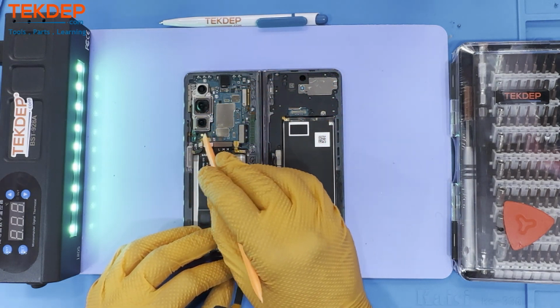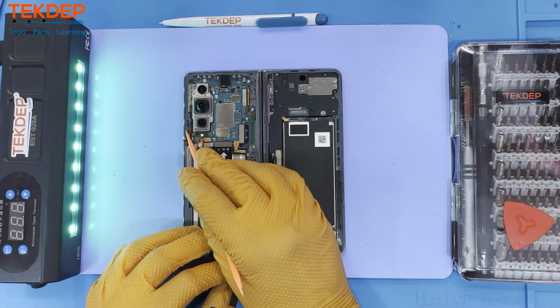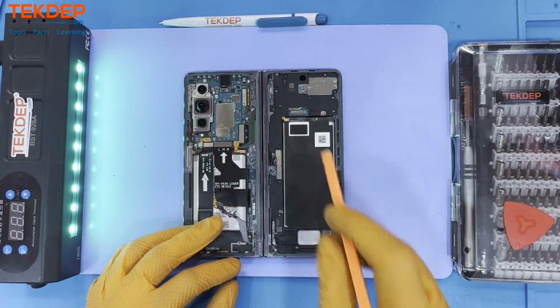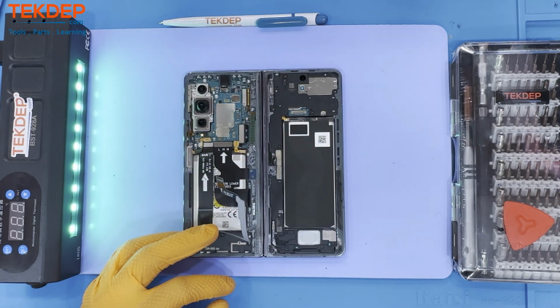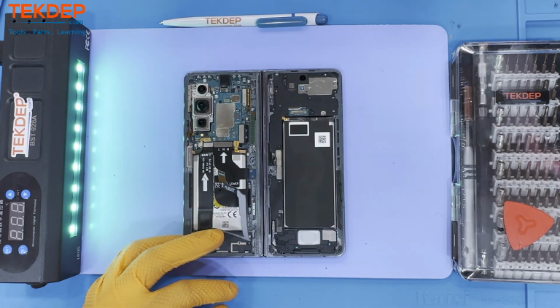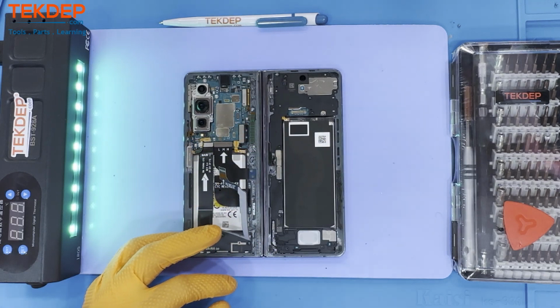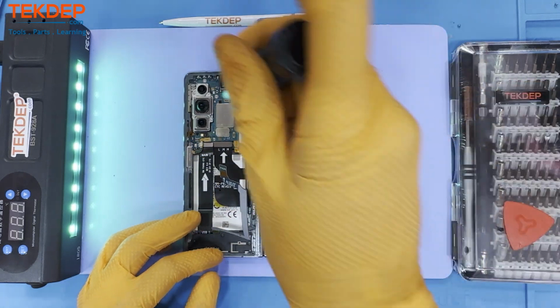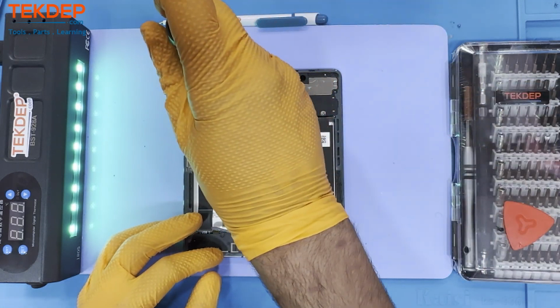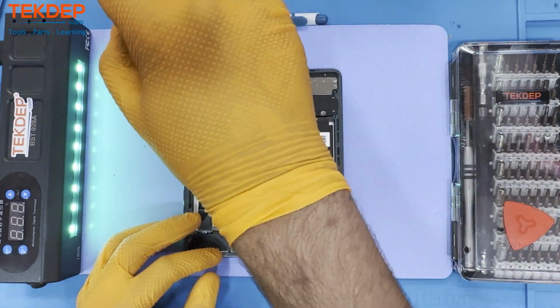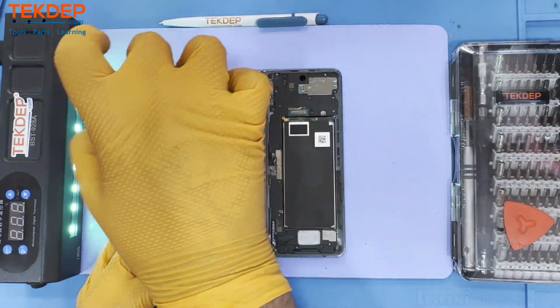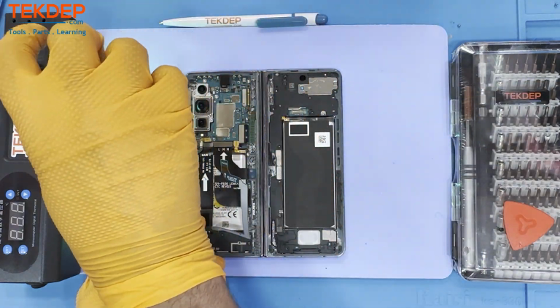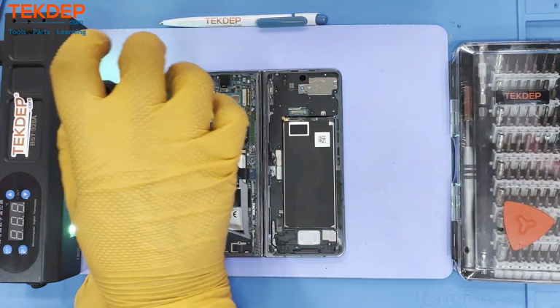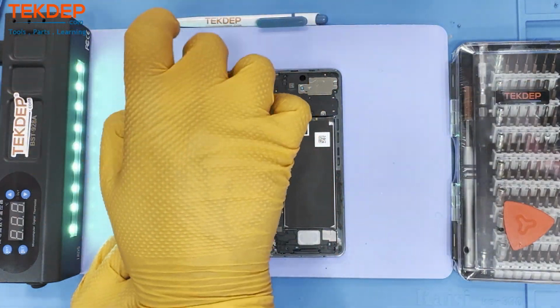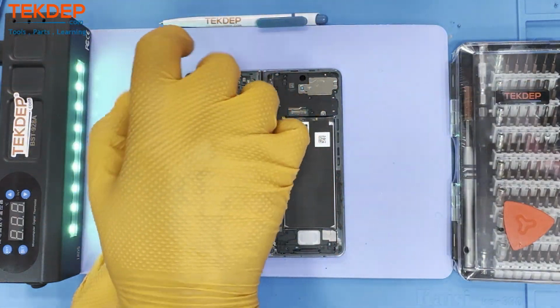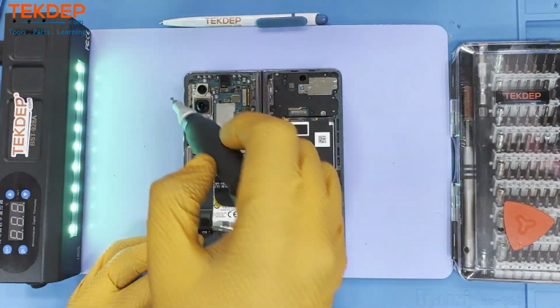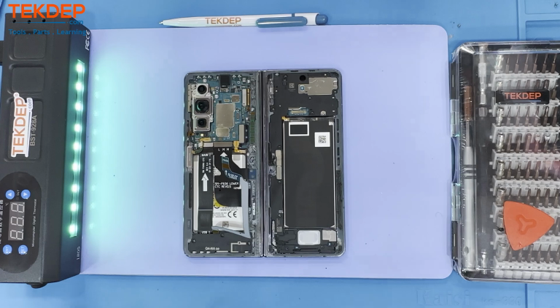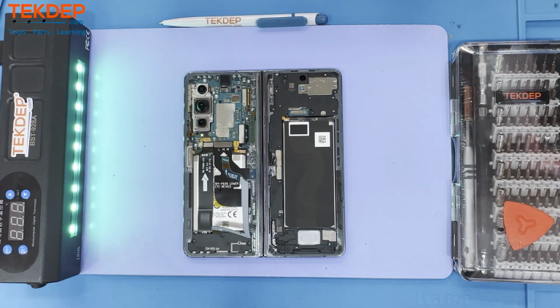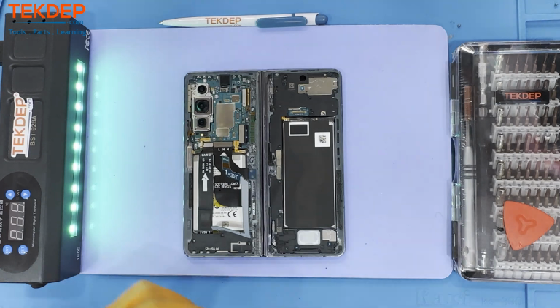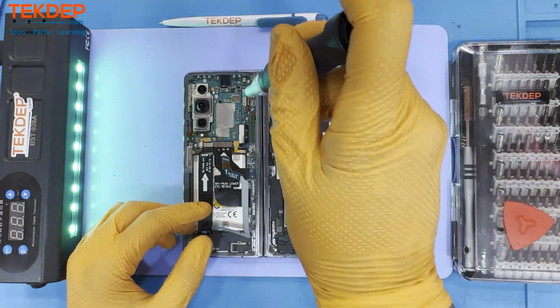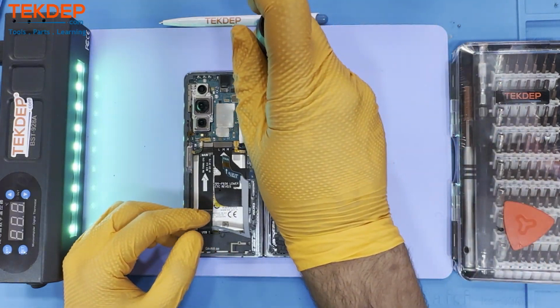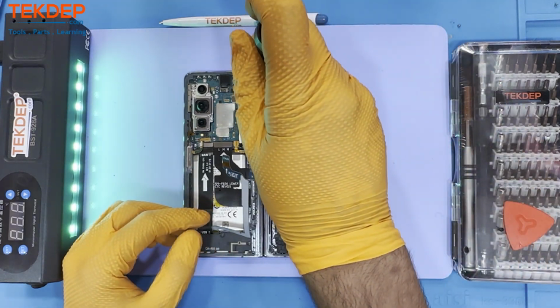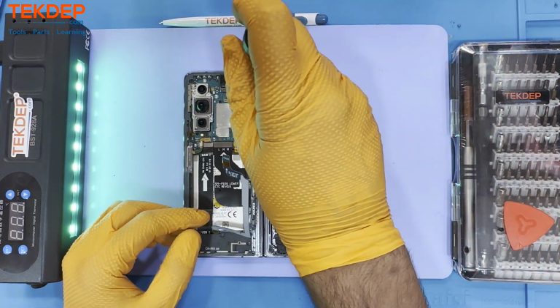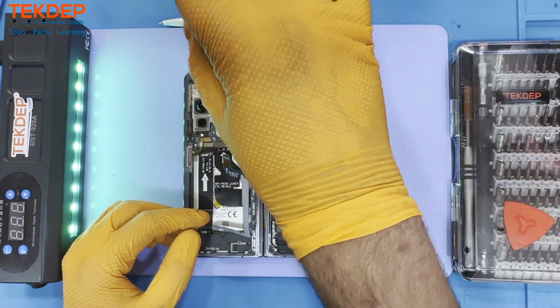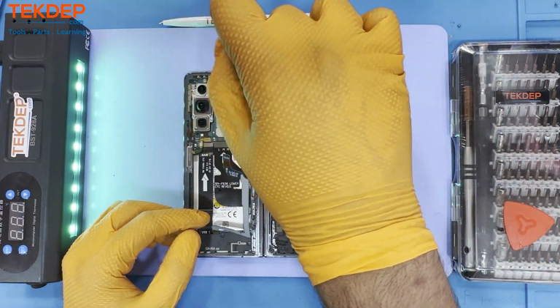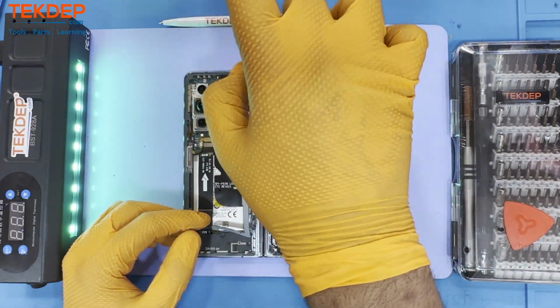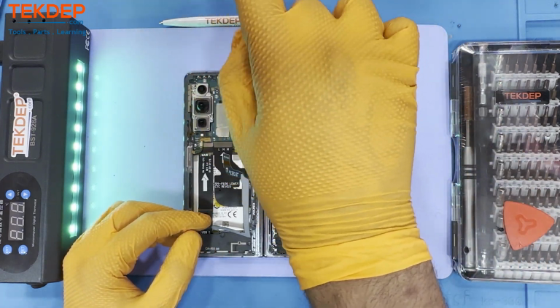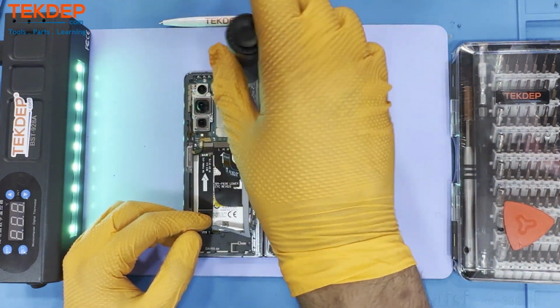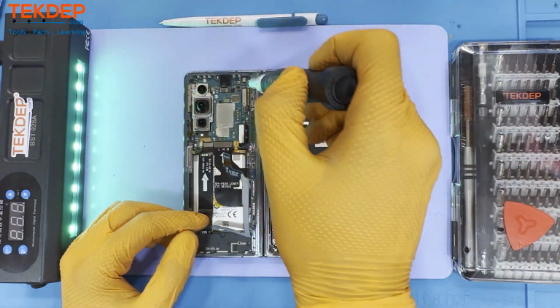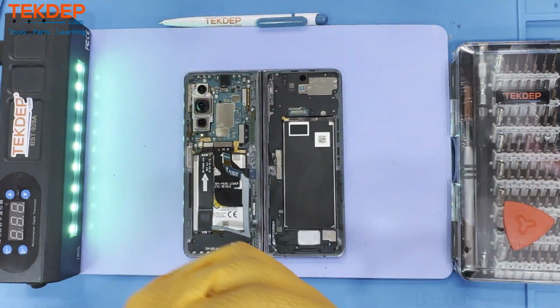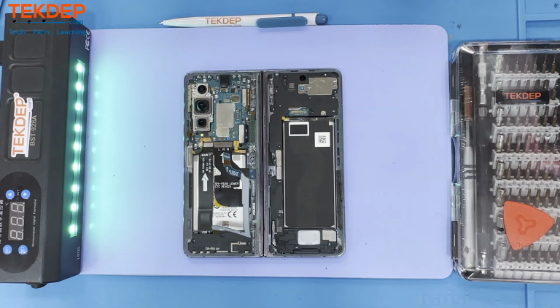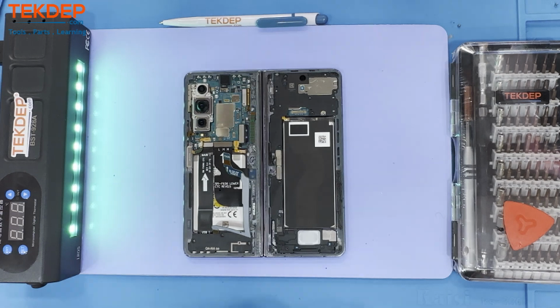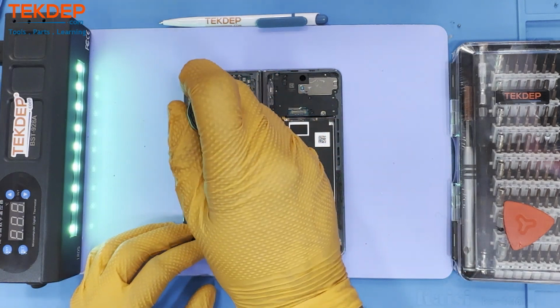The main flex board cable and the sub-flex cable connect to the main board with the charging port. However, be mindful of the antenna module located at the top of the frame, as it is sometimes very fragile.